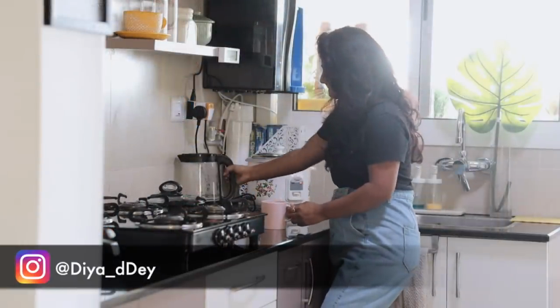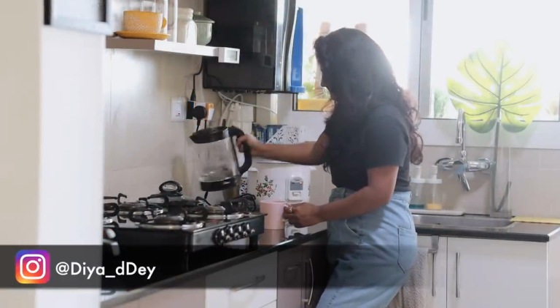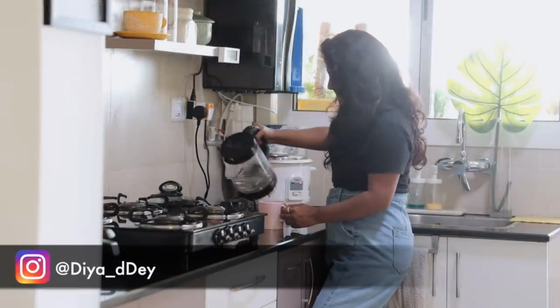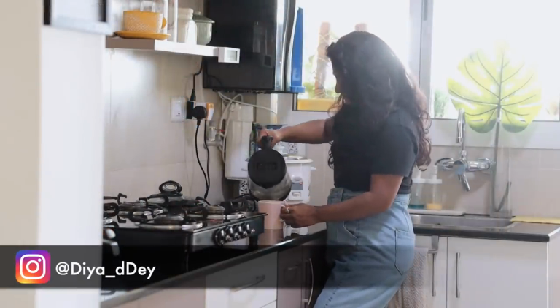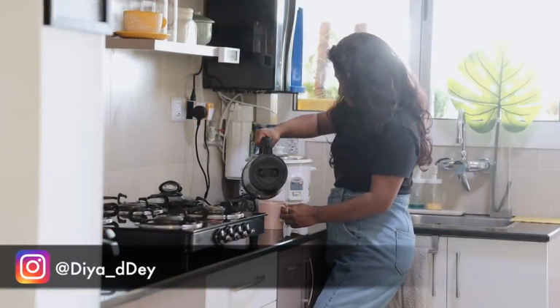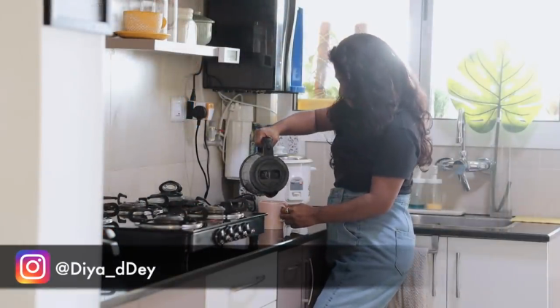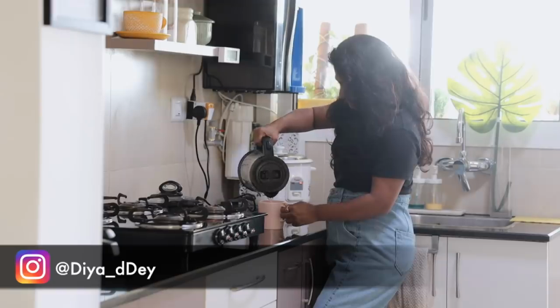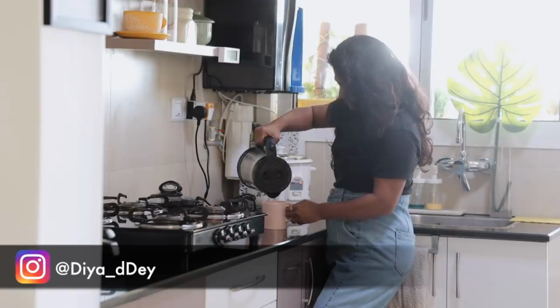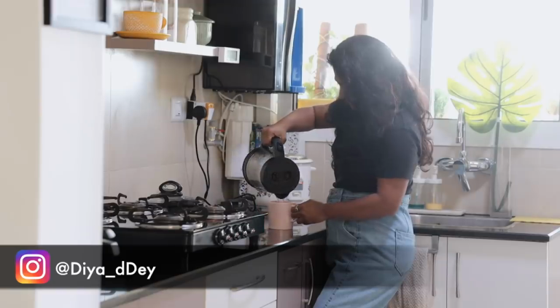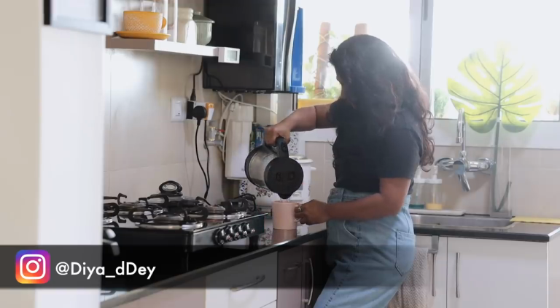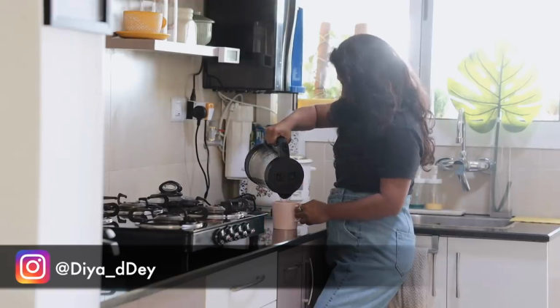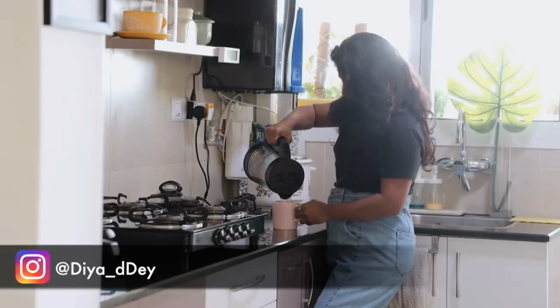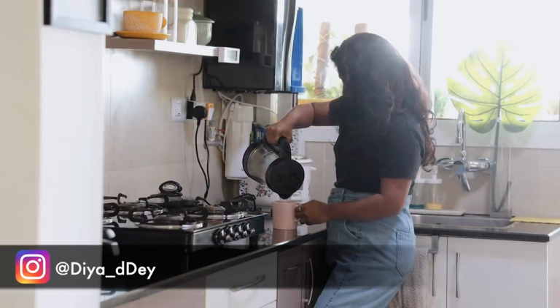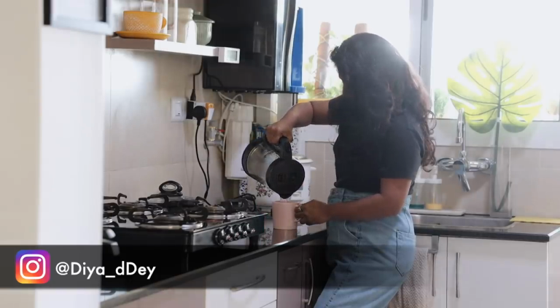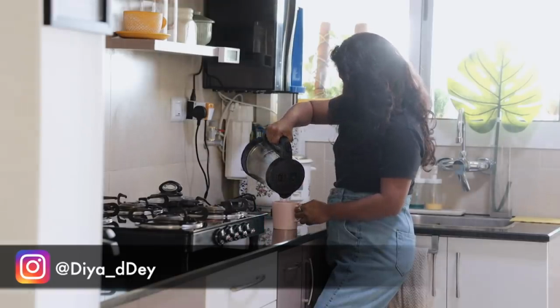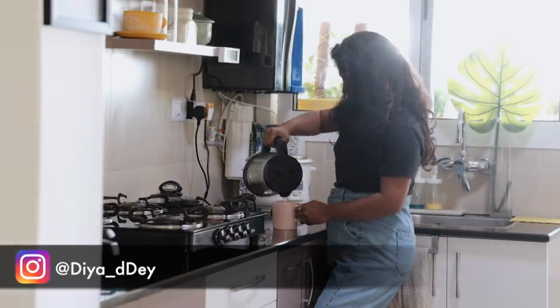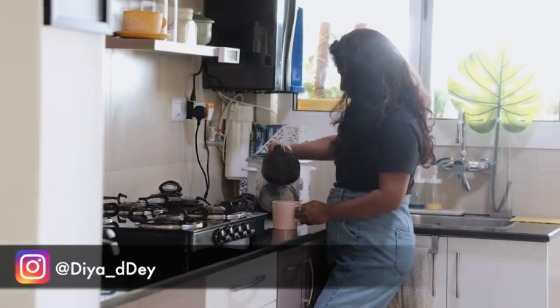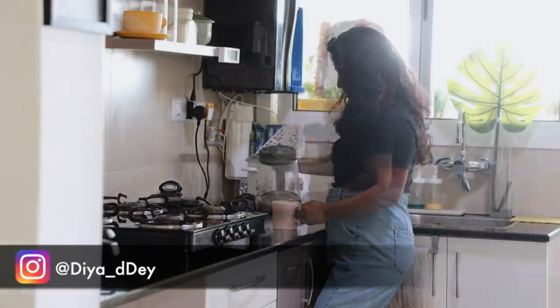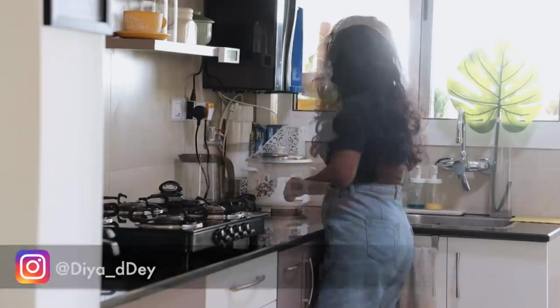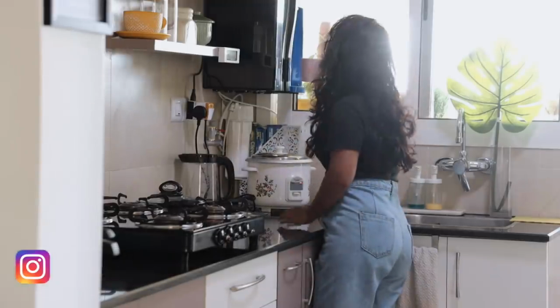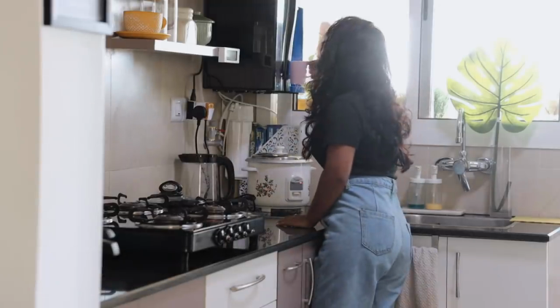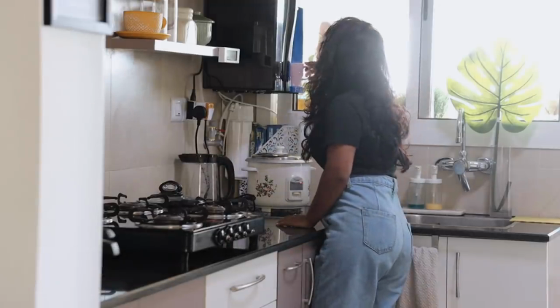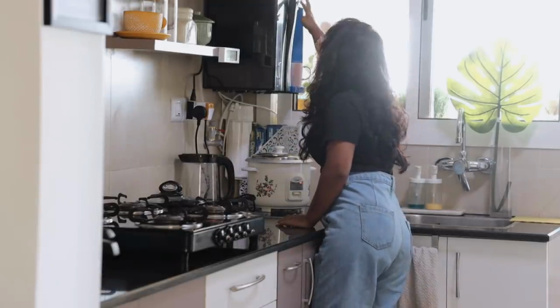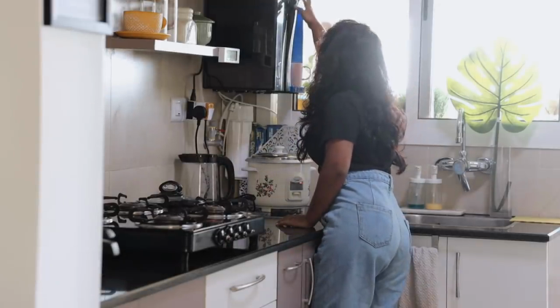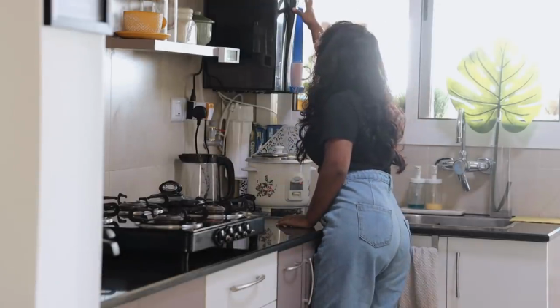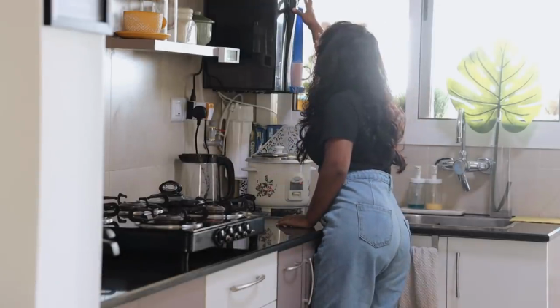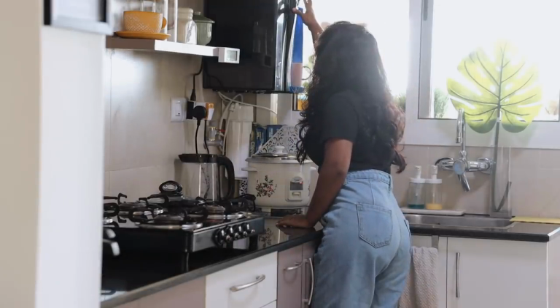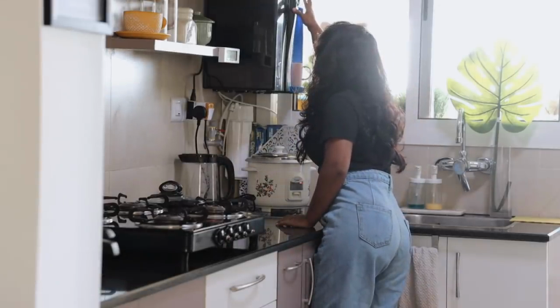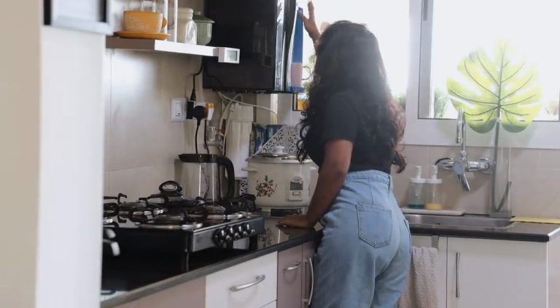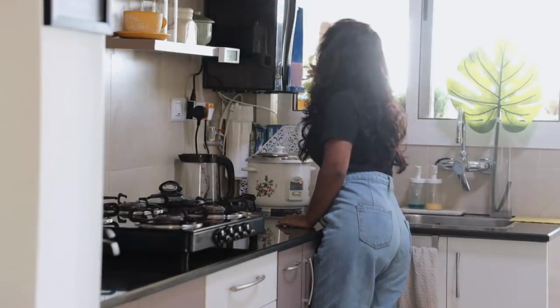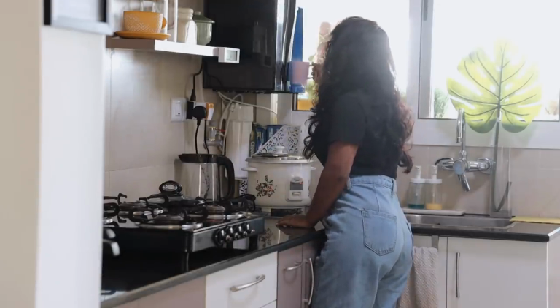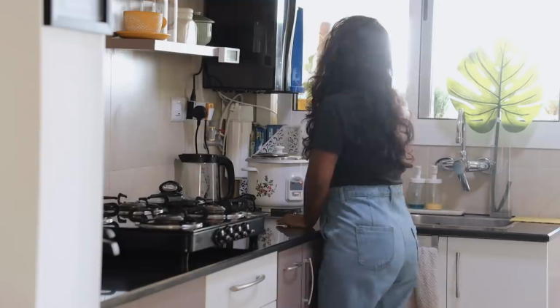Hello, welcome to my channel and my kitchen! I hope you are doing well. Today, let's talk about how one can stay motivated in the kitchen with the monotonous chores we go through every day.